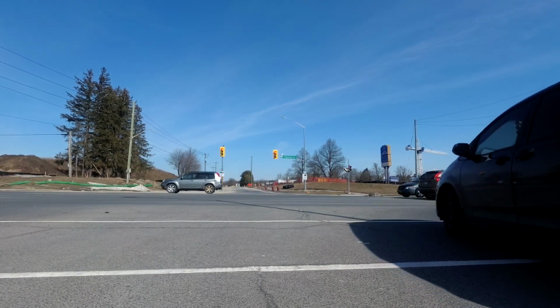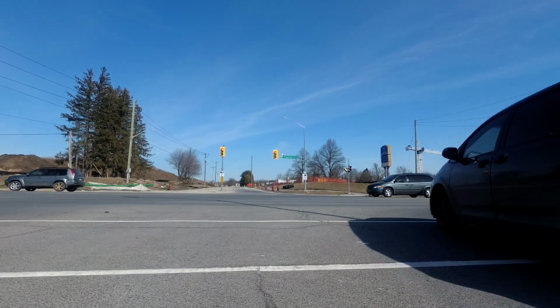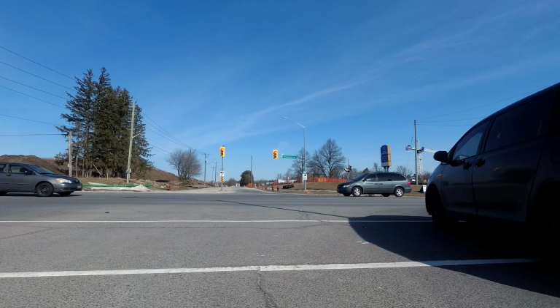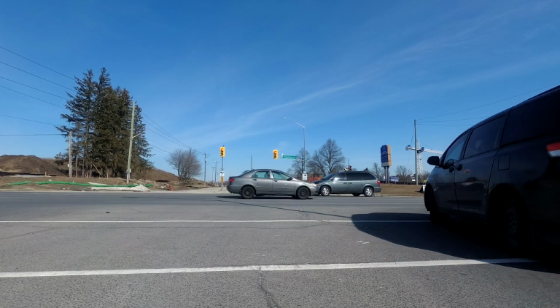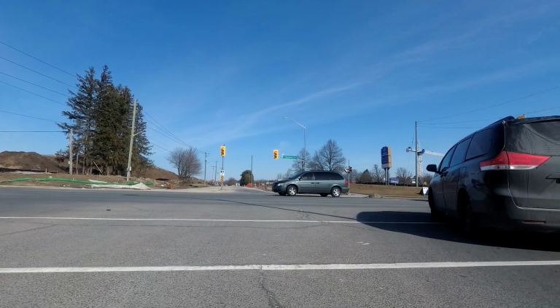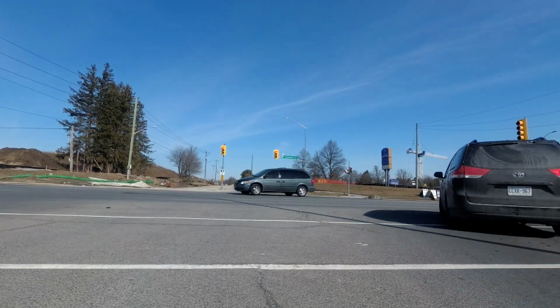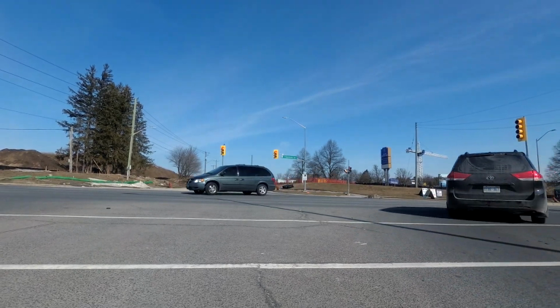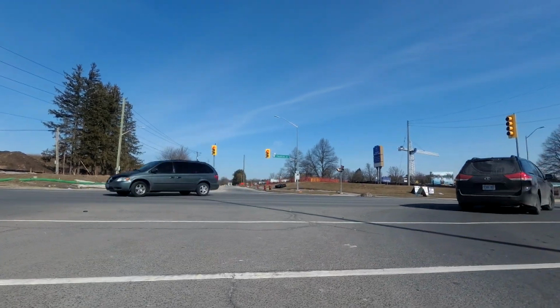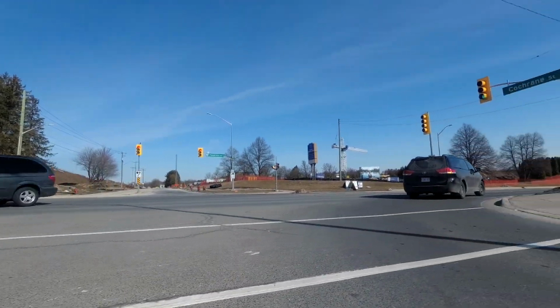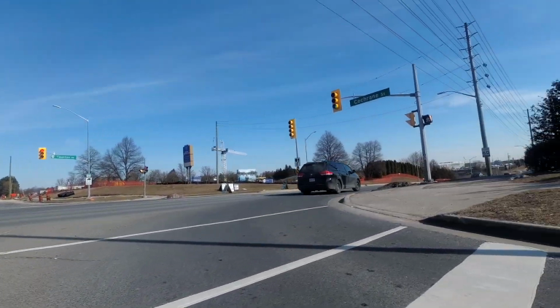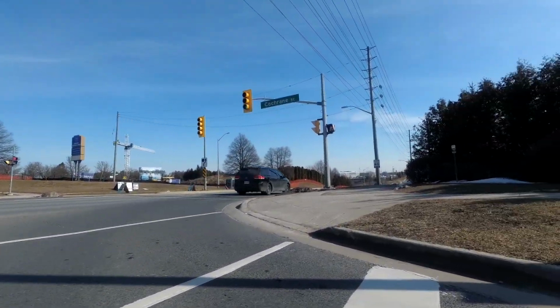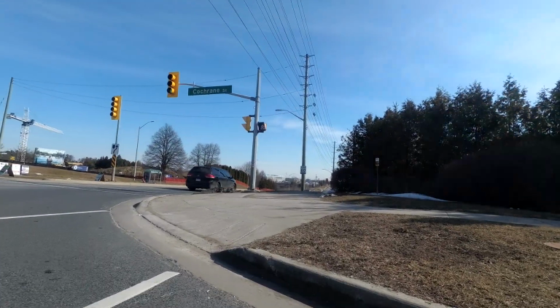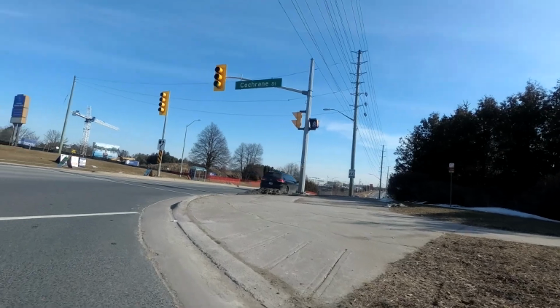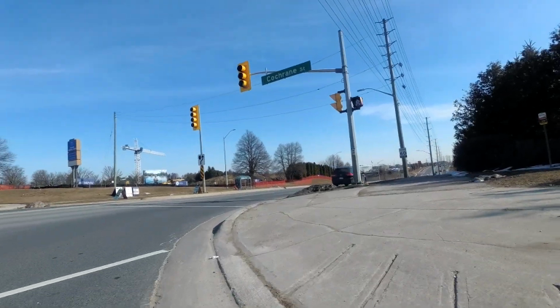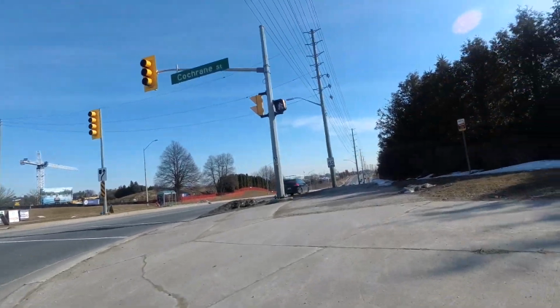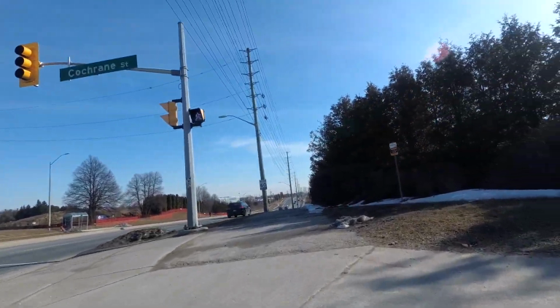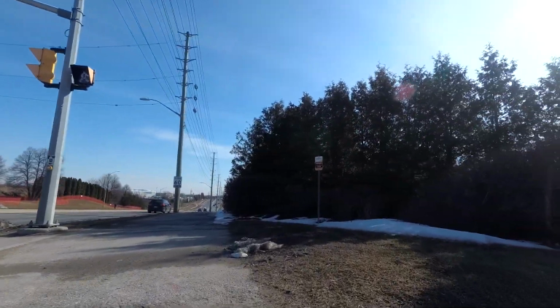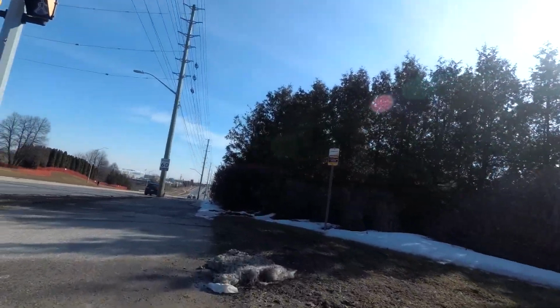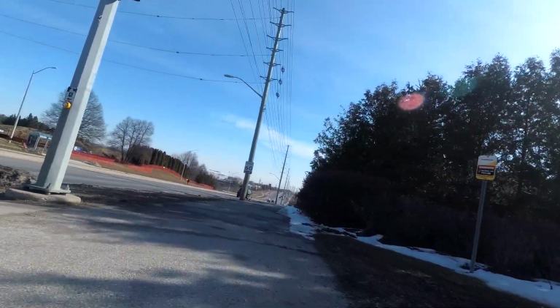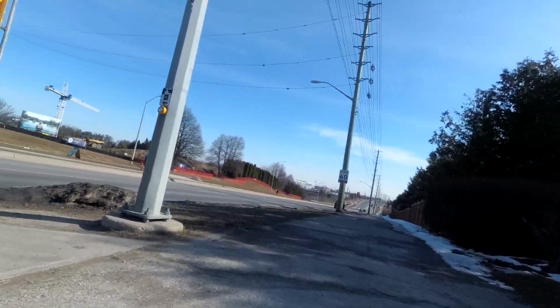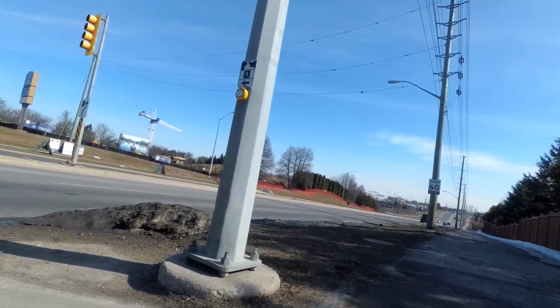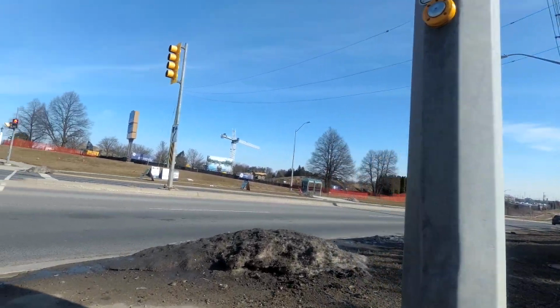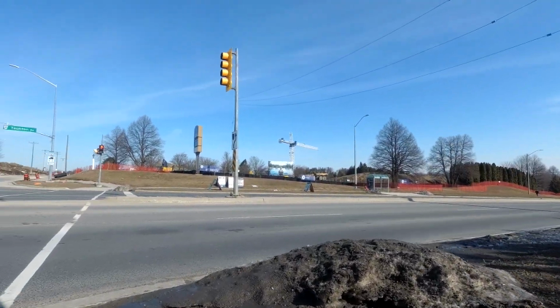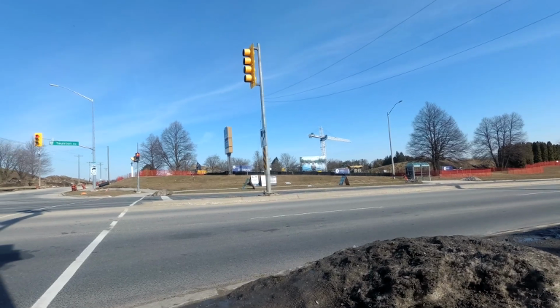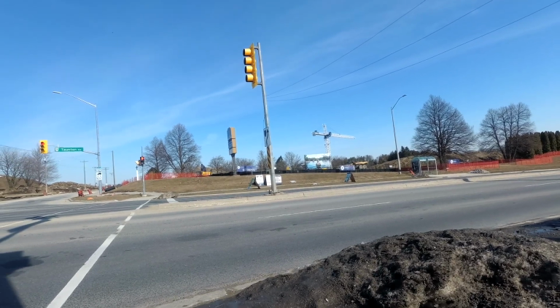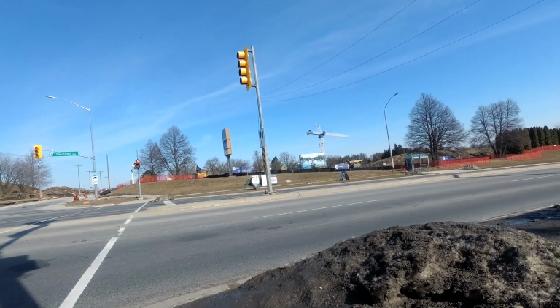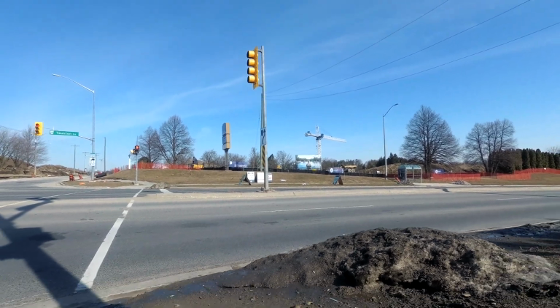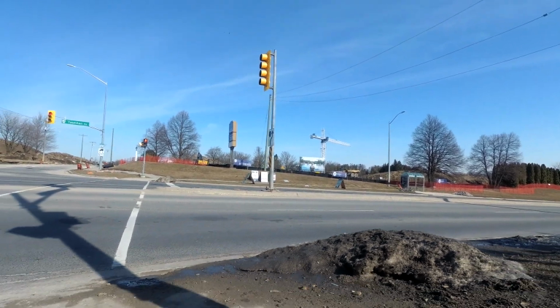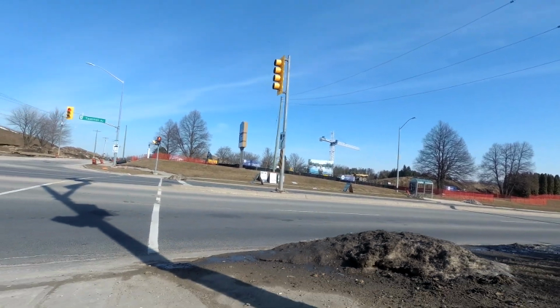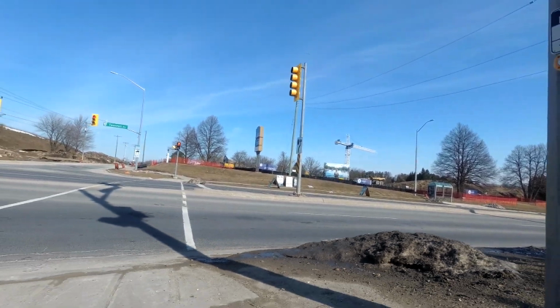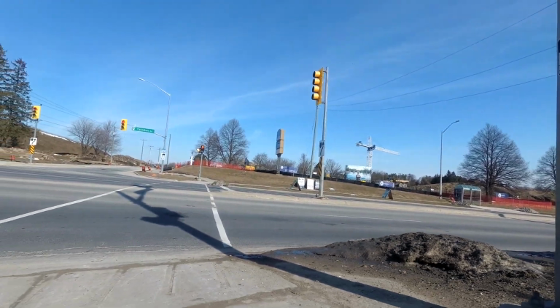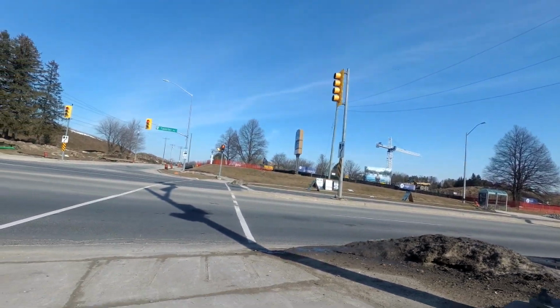The traffic lights around here are triggered based on activity. So I'm going to ride over here and press the traffic light button for a pedestrian, because I don't think the sensors that are in the road will pick up my bike.